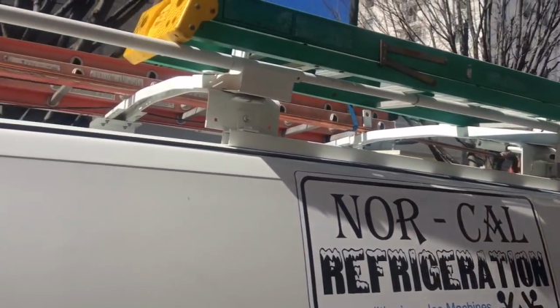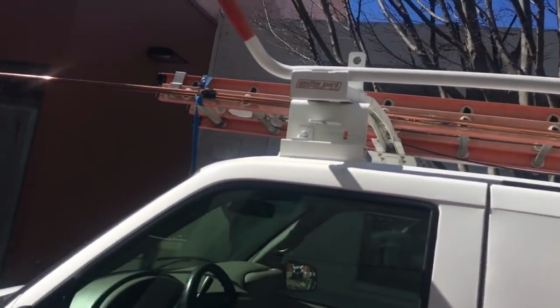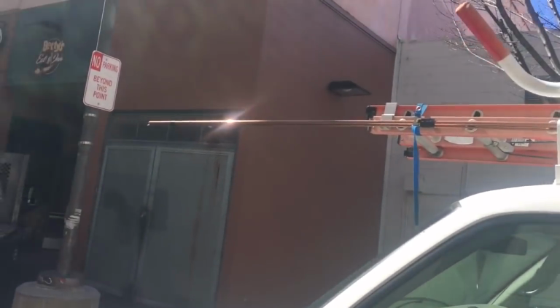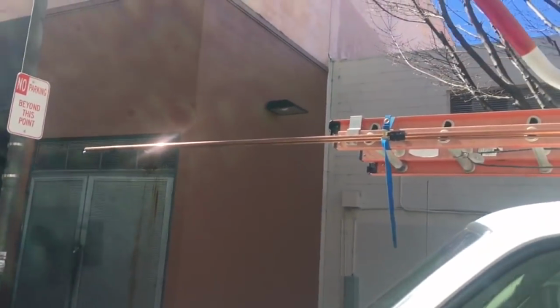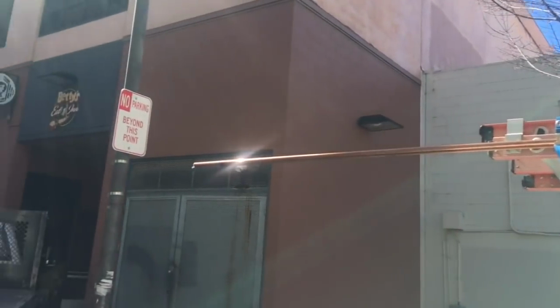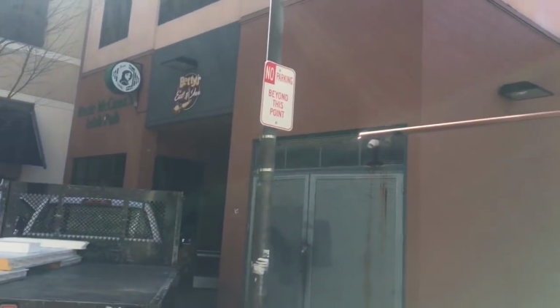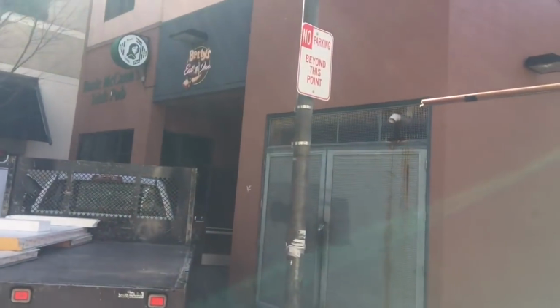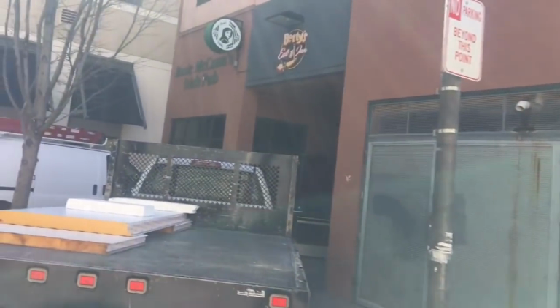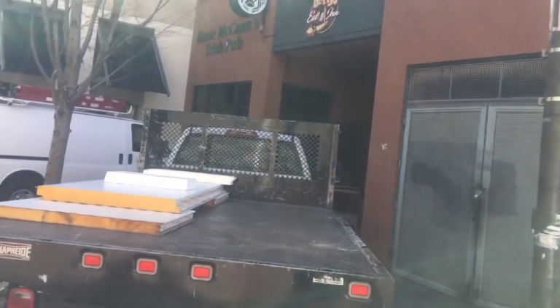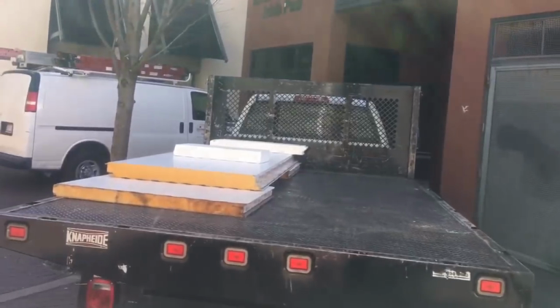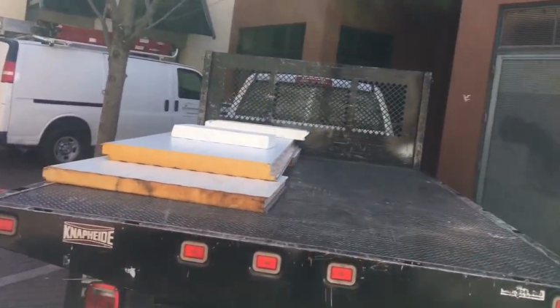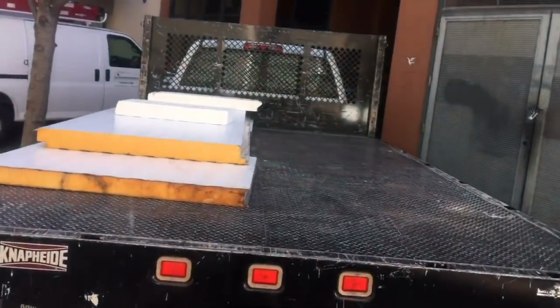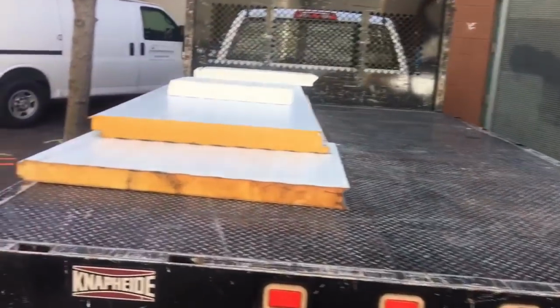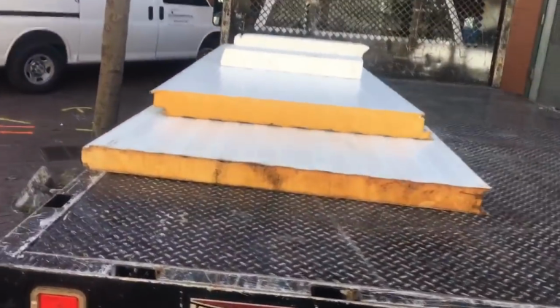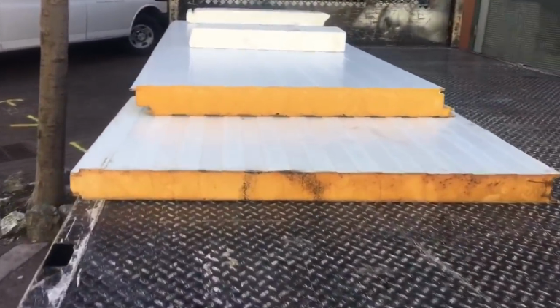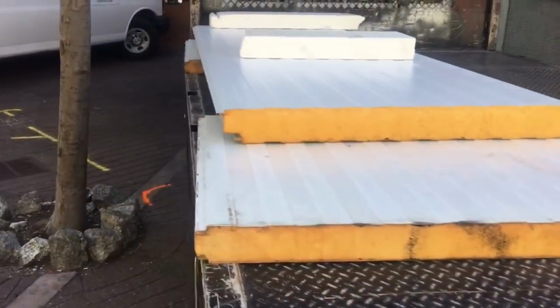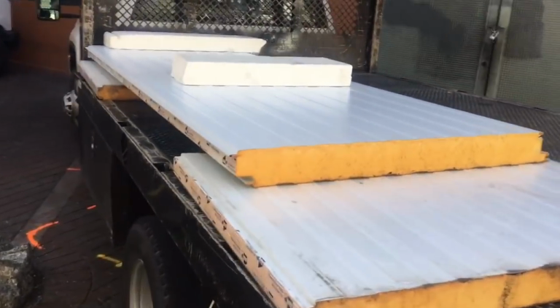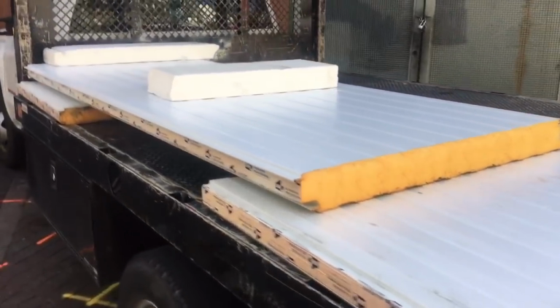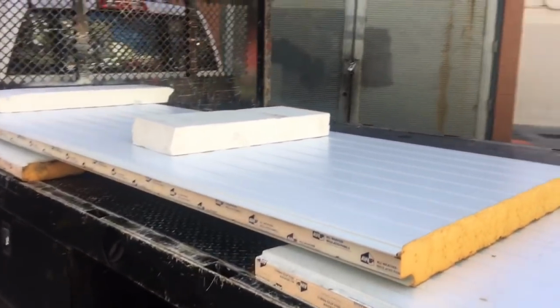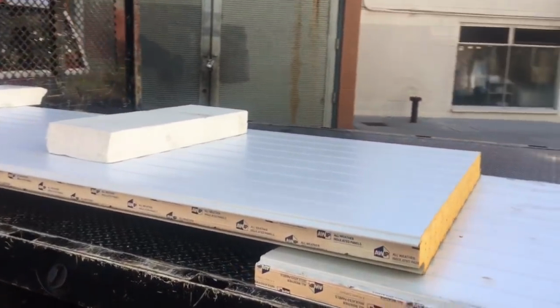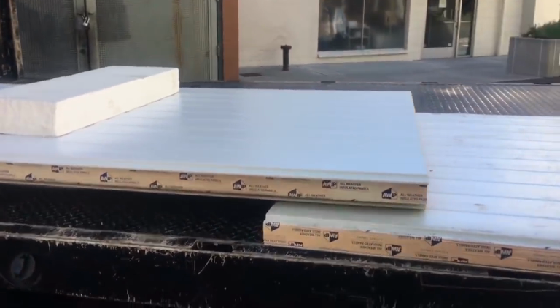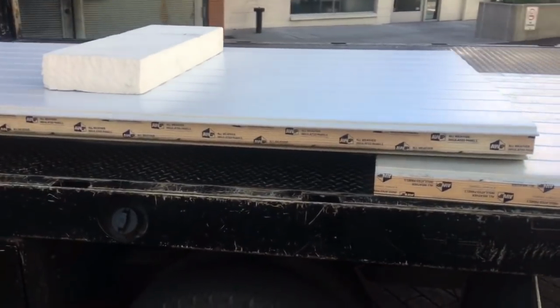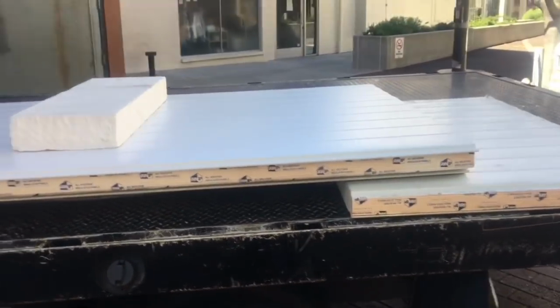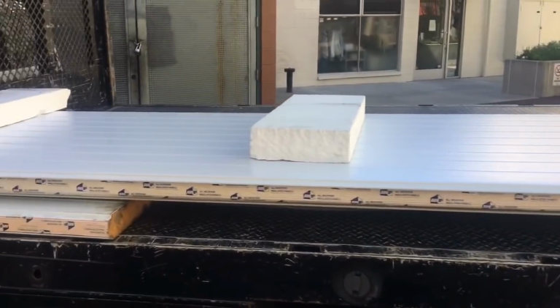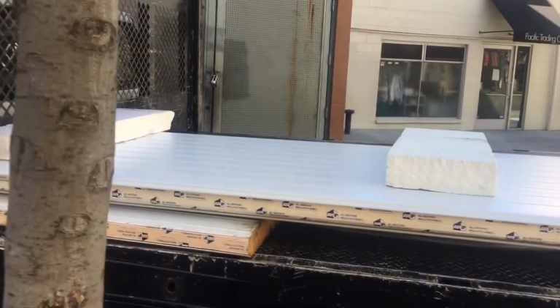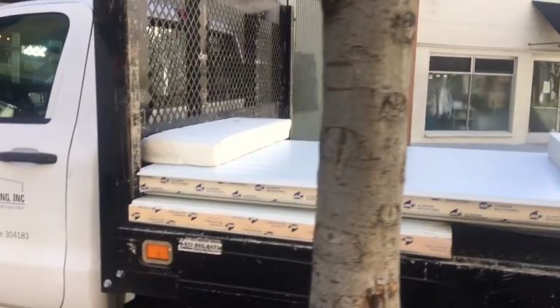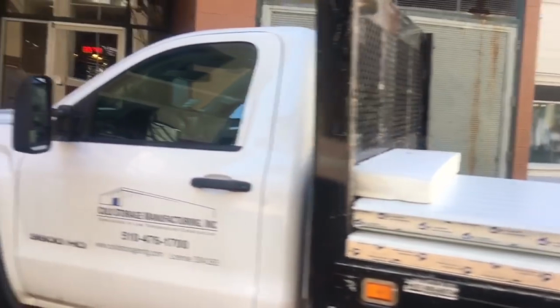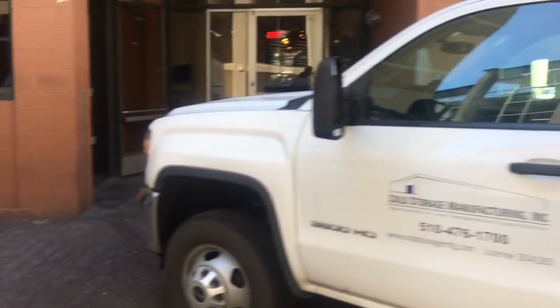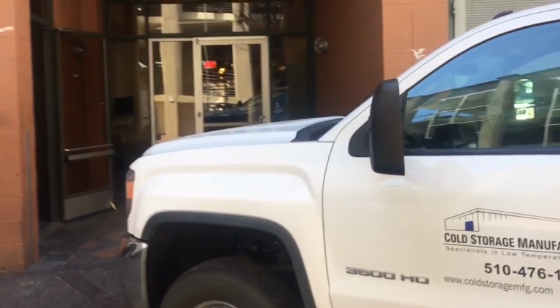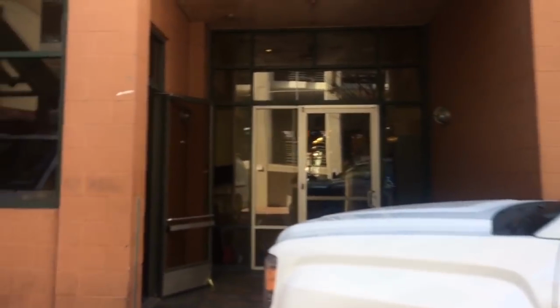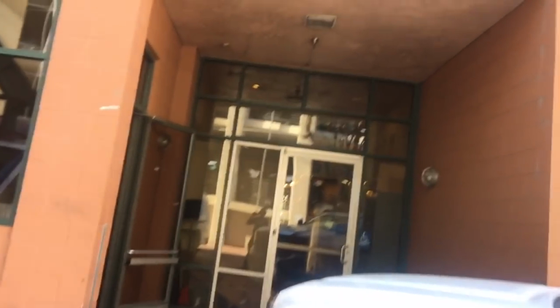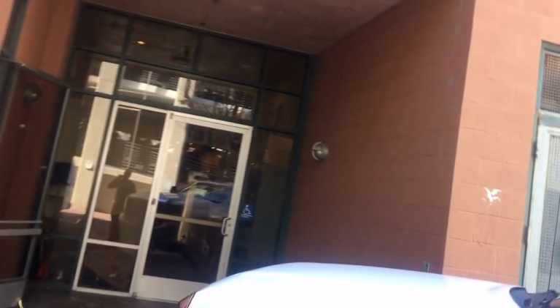I'm over here at the job site for the walking box. Let's see how they're doing today. I see some panels here on the box — let's go in here and take a look.